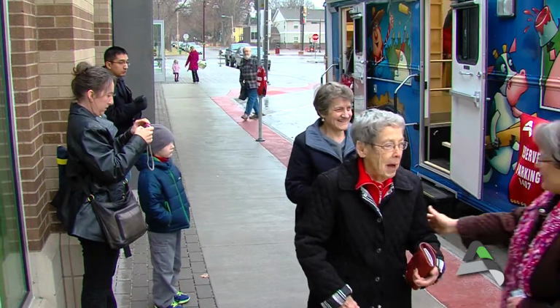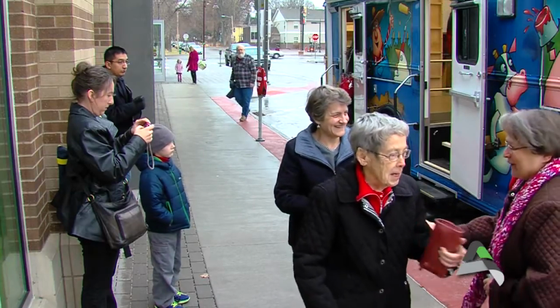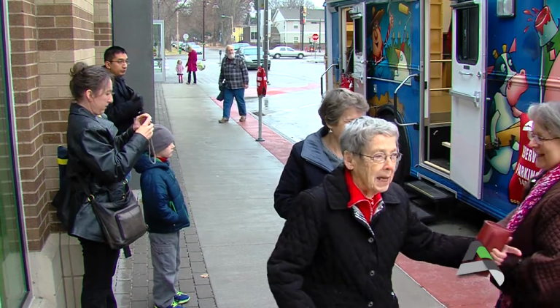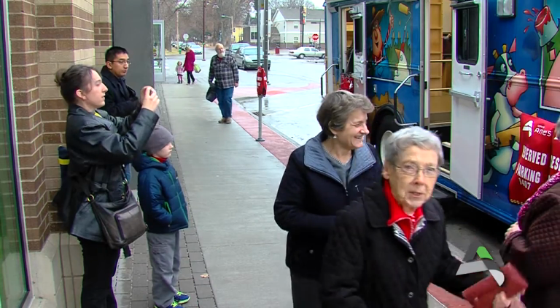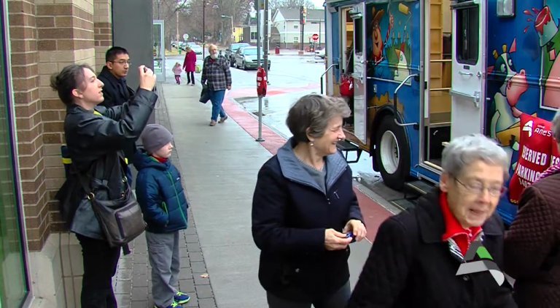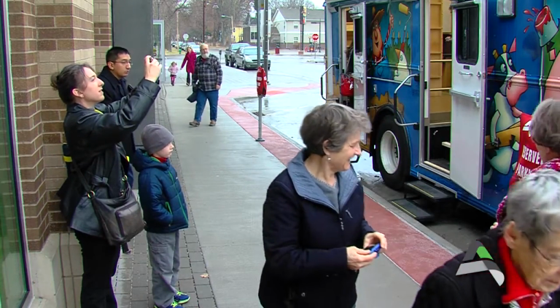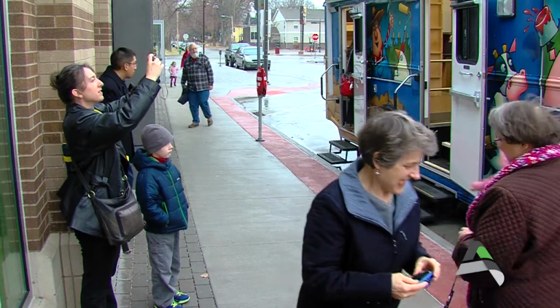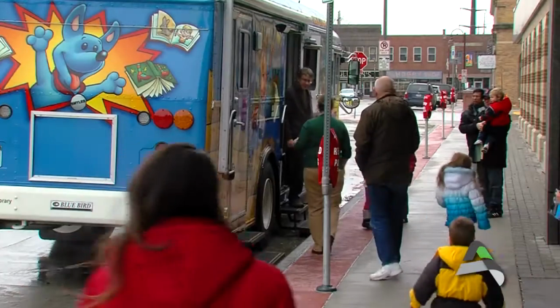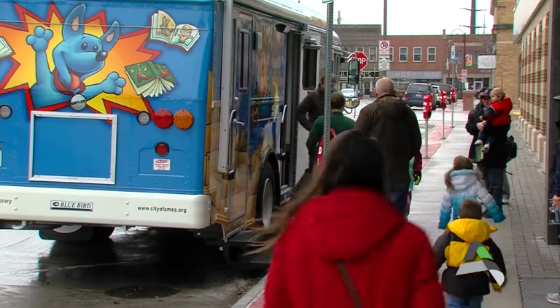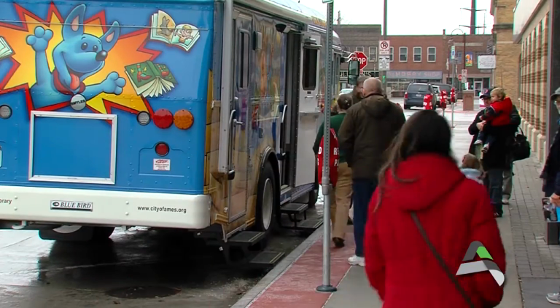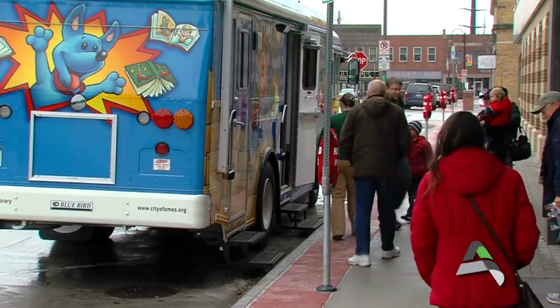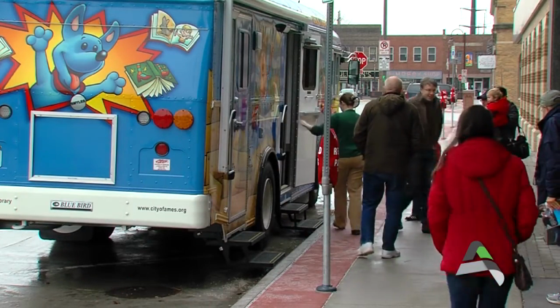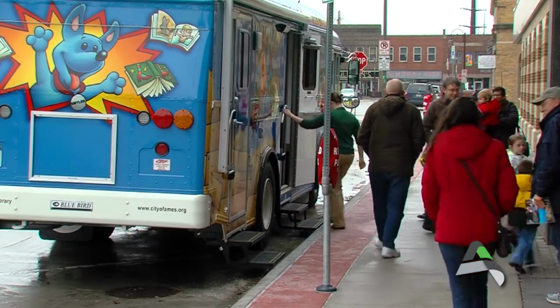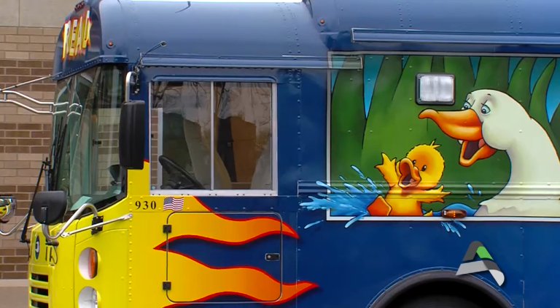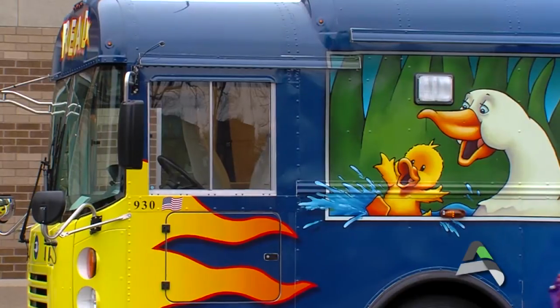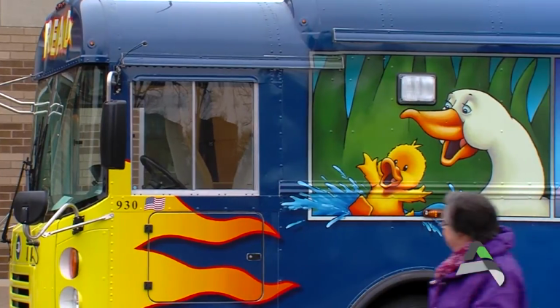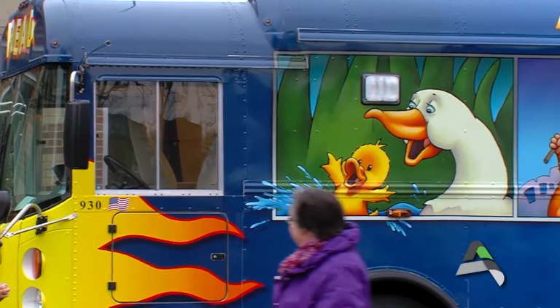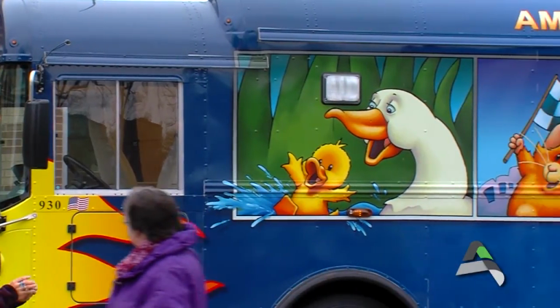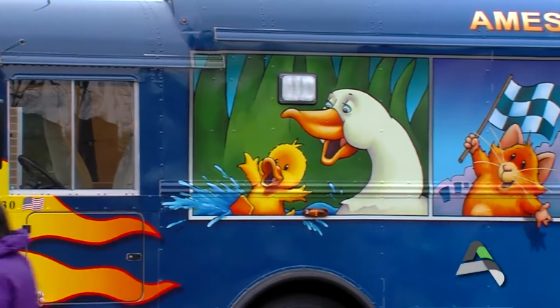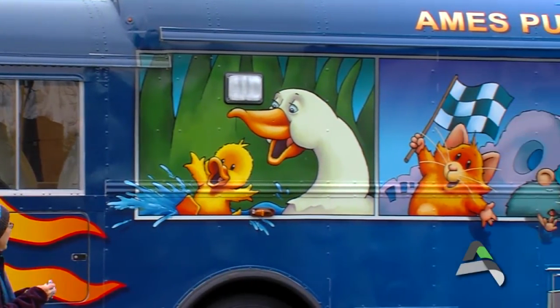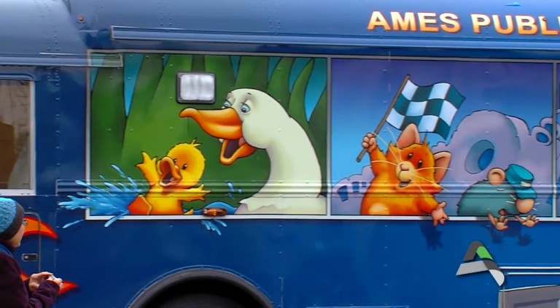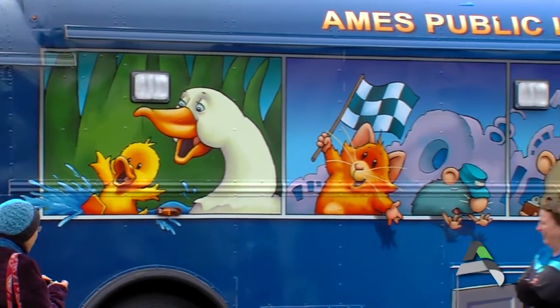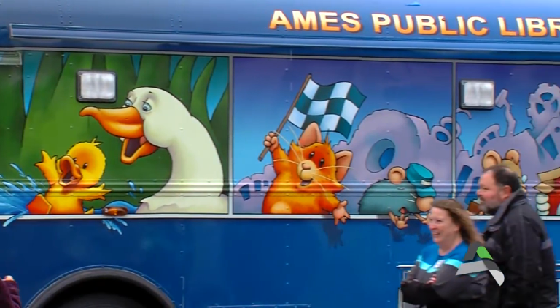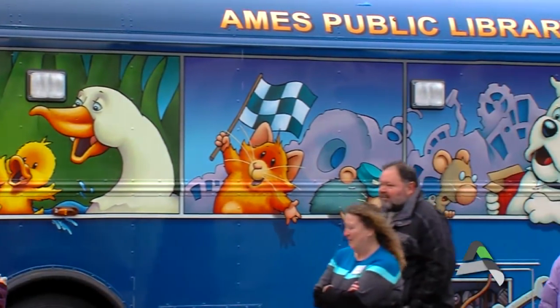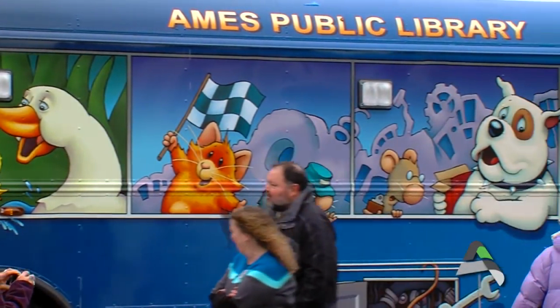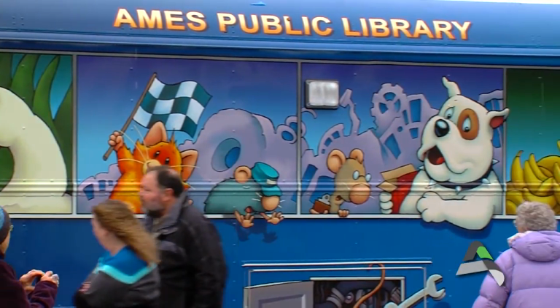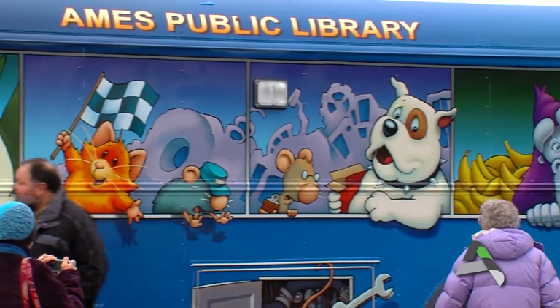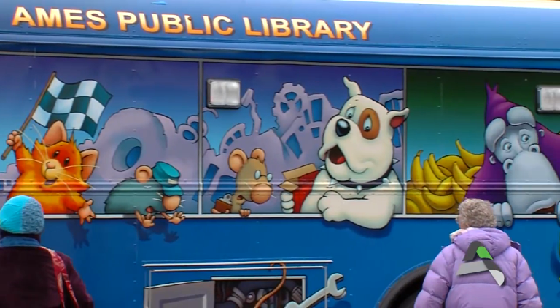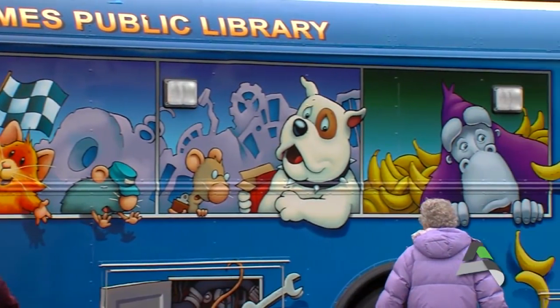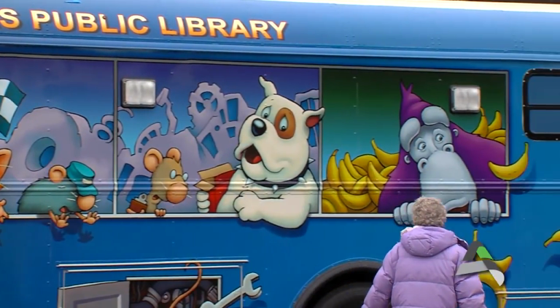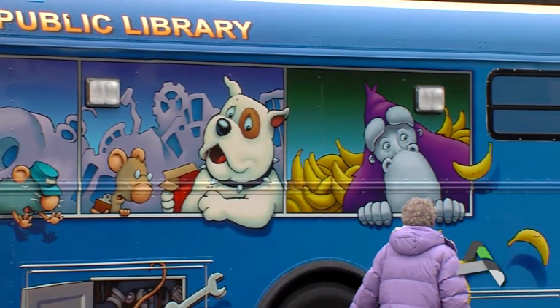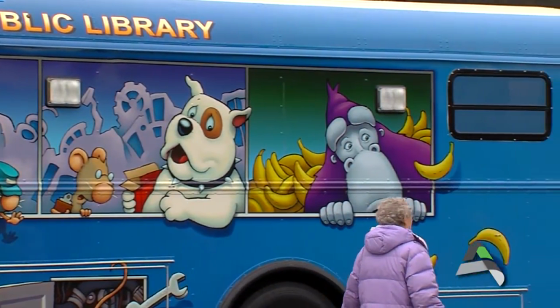2015 will be the 50th year that the Ames Public Library has offered bookmobile services to the community. The outside wrap of the bookmobile was designed by best-selling author and illustrator Derek Anderson, an Ames native who frequently puts a nod to his hometown in his books.